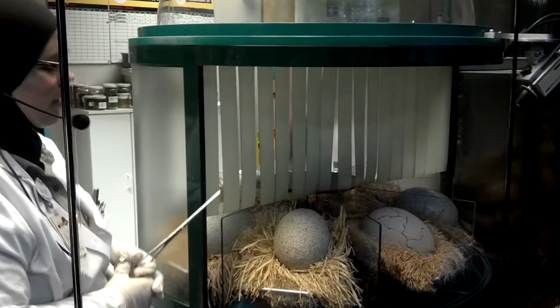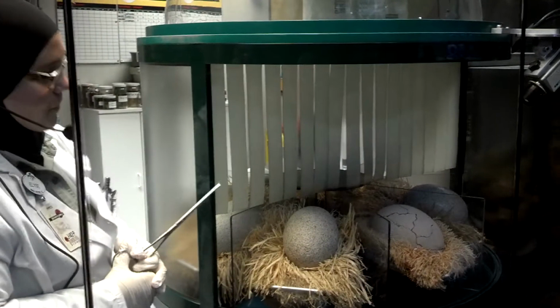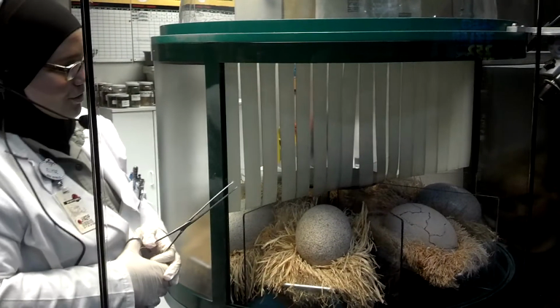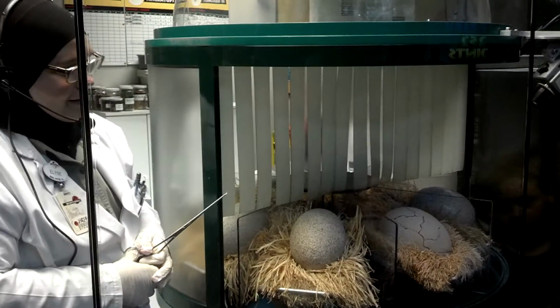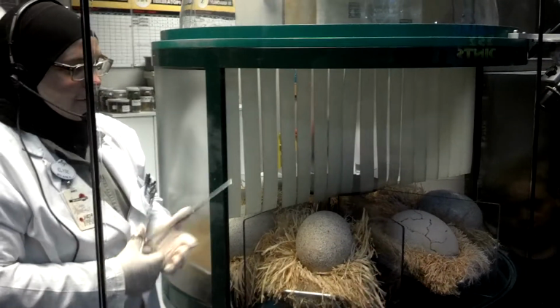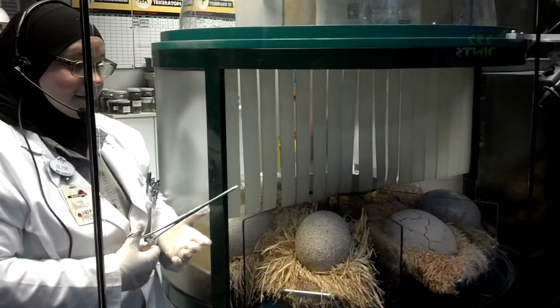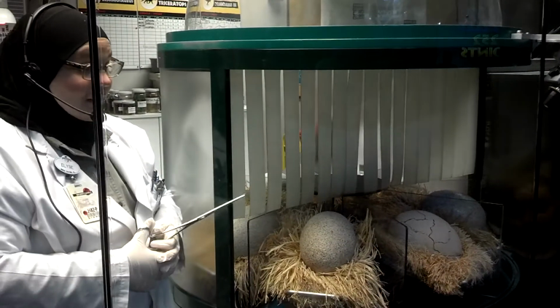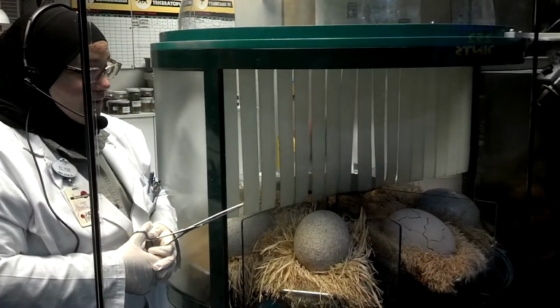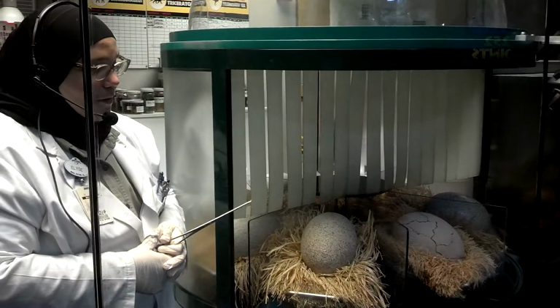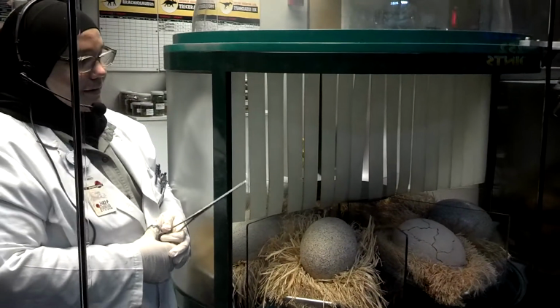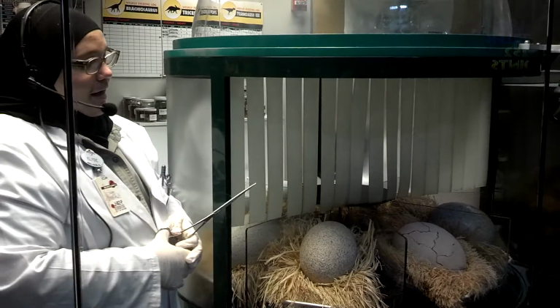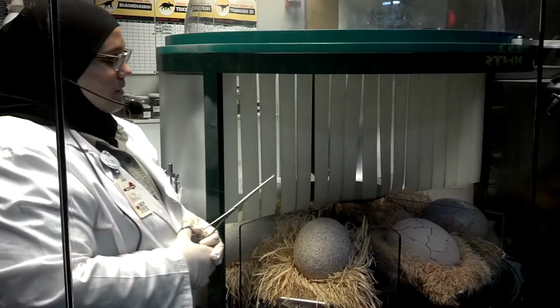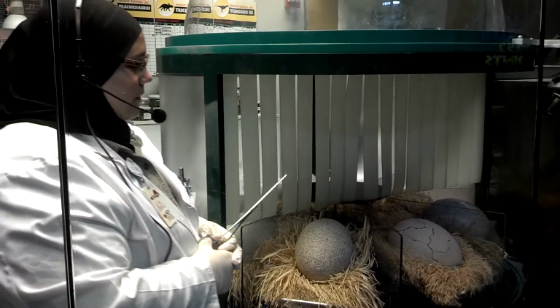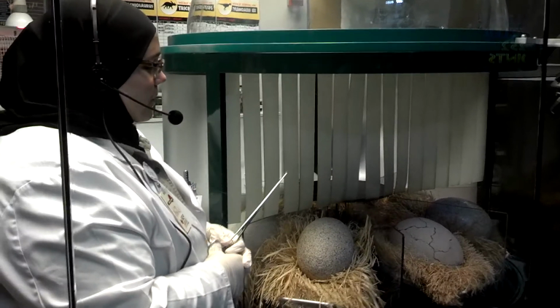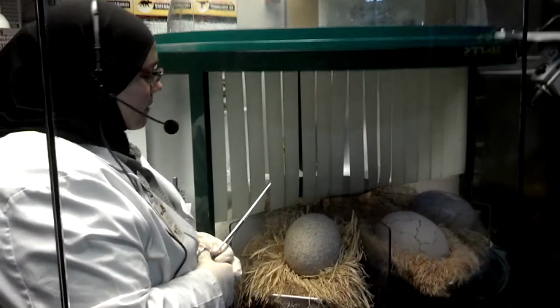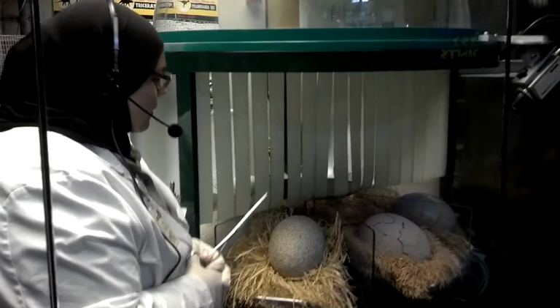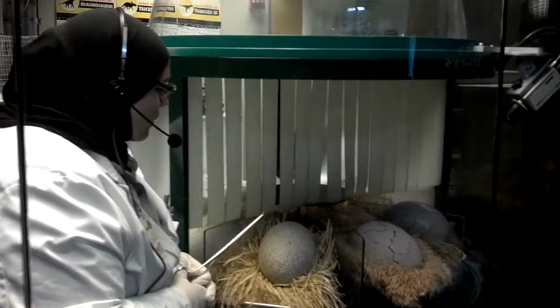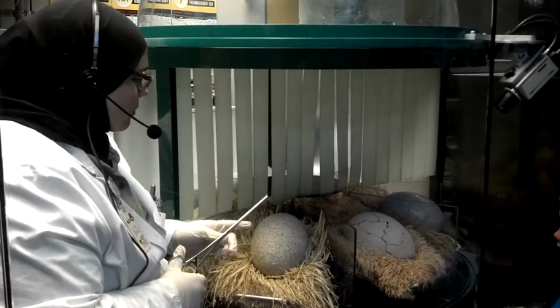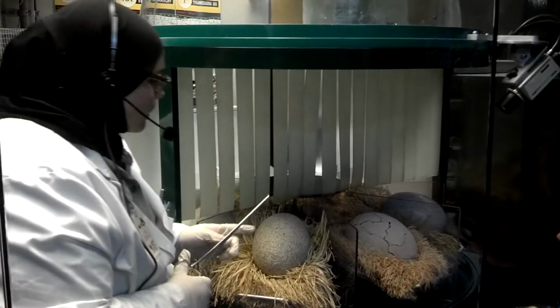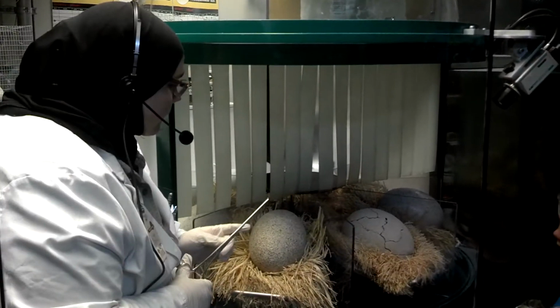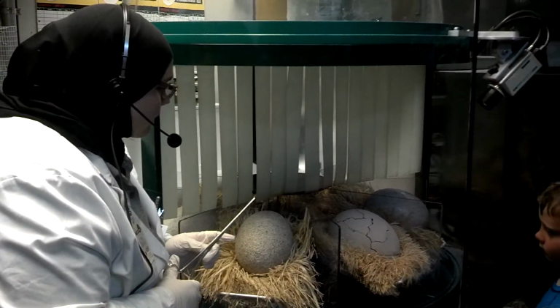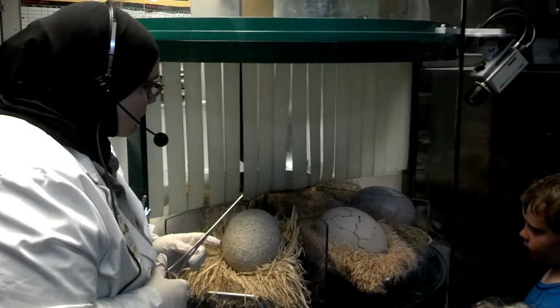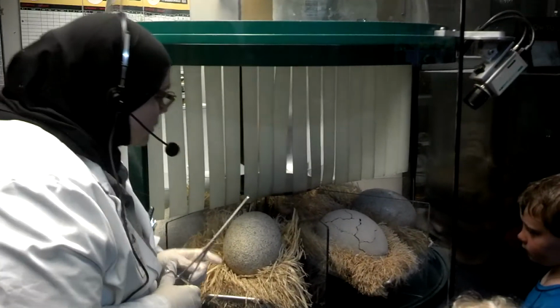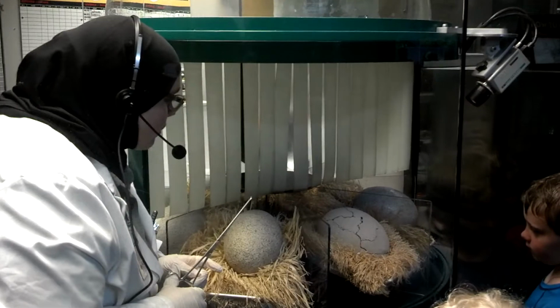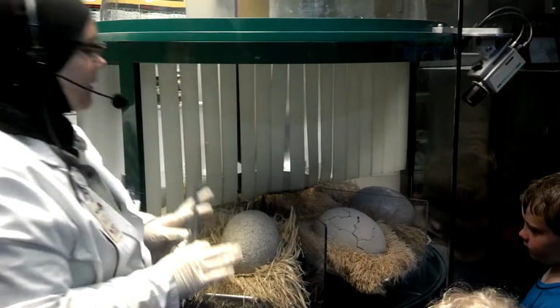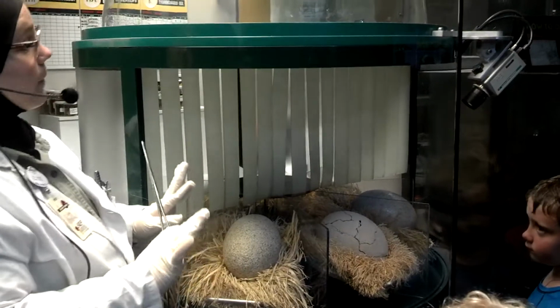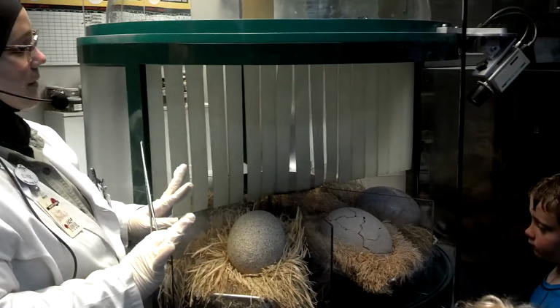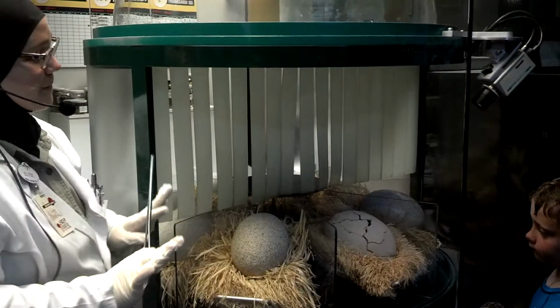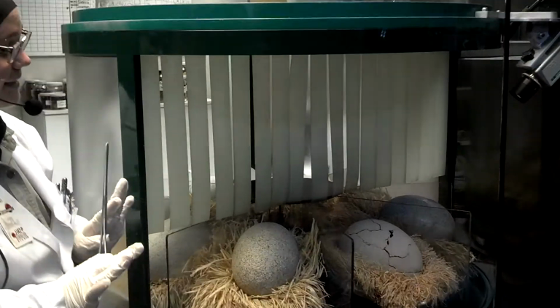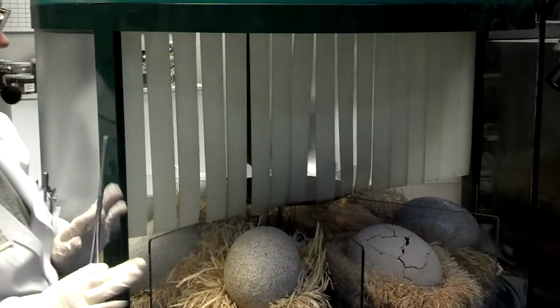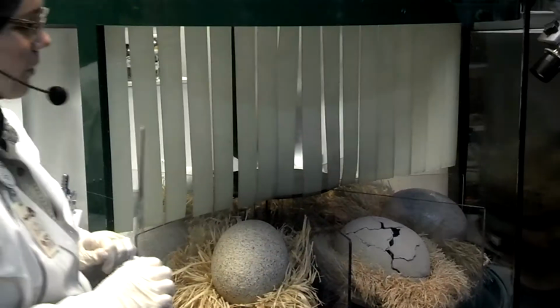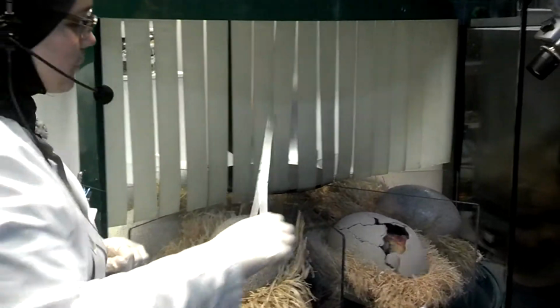You can't rush Mother Nature, right? These things can take up to half an hour, but I don't want to get too... oh, she's moving! Okay, like I said, I don't want to get too excited because these things can take time. Oh — now she's ready!